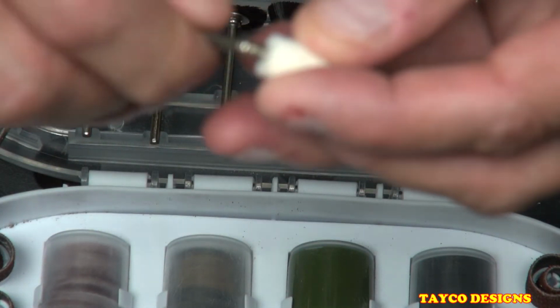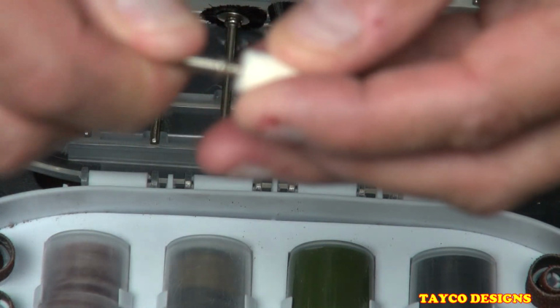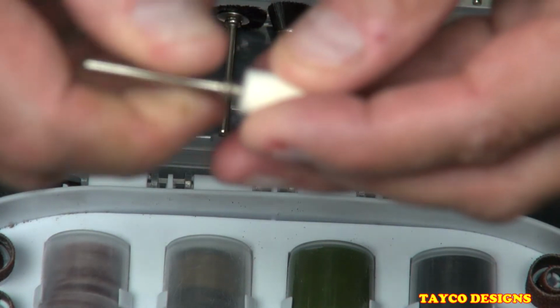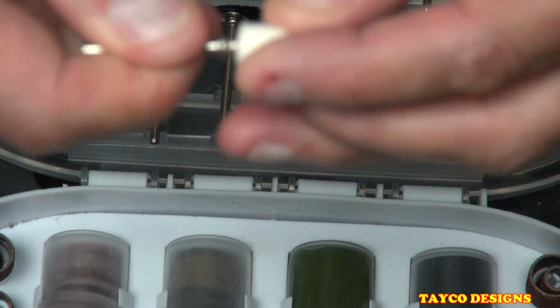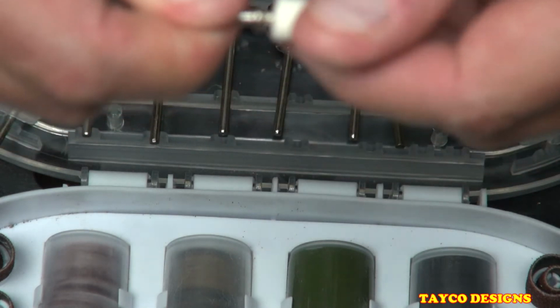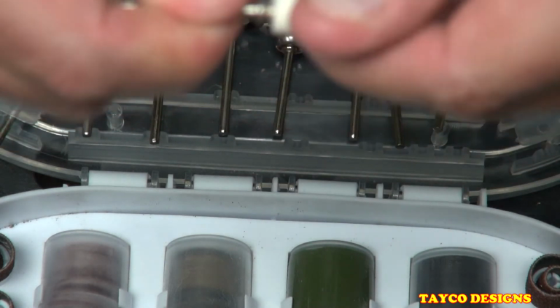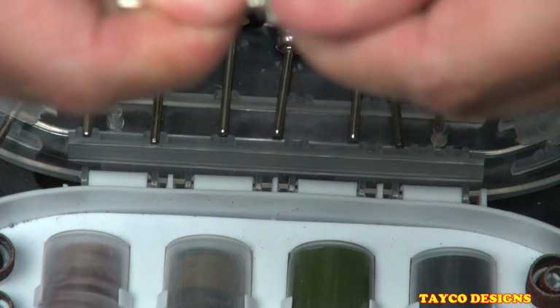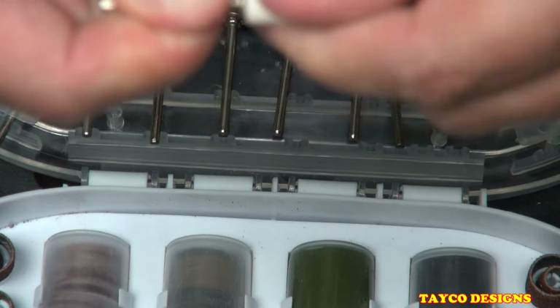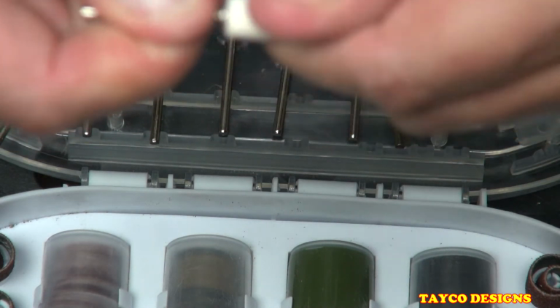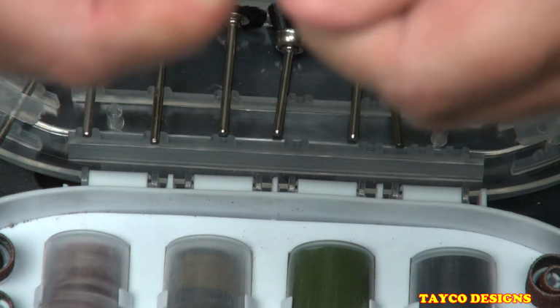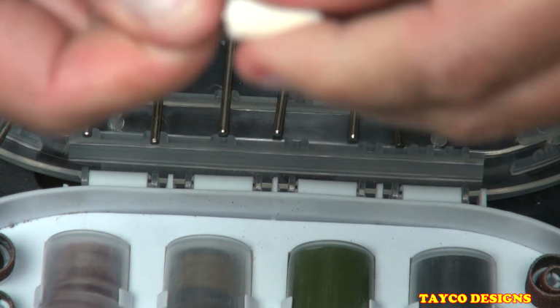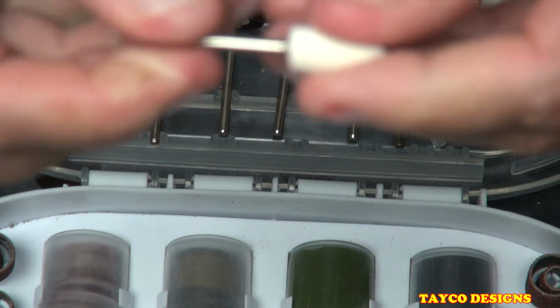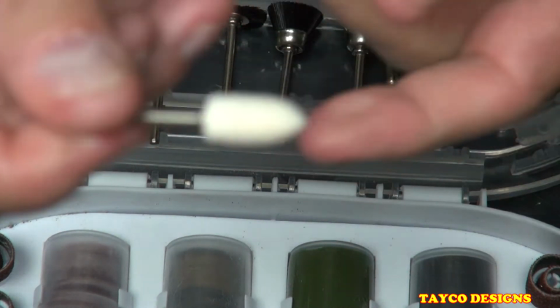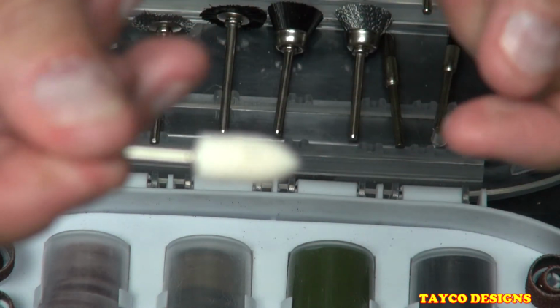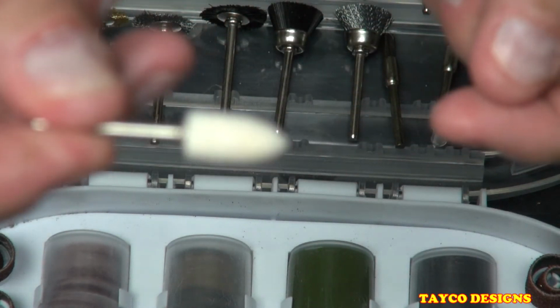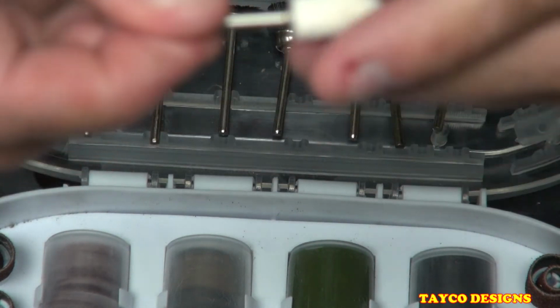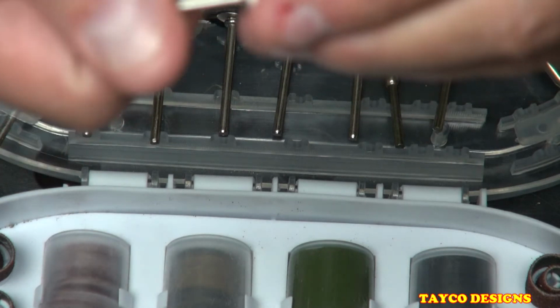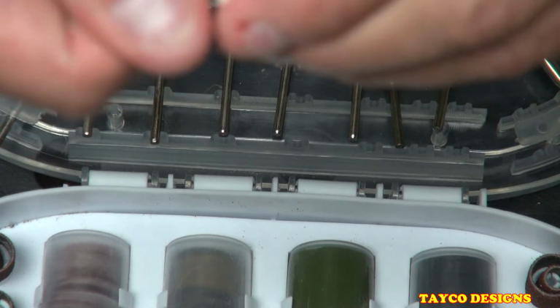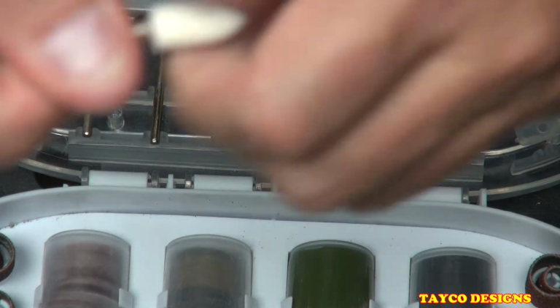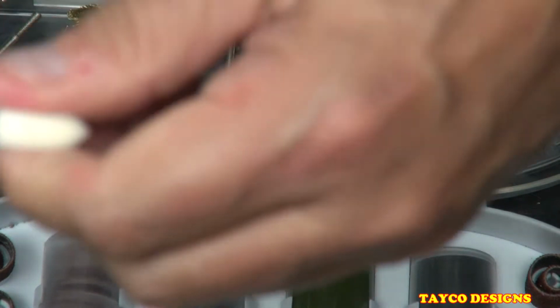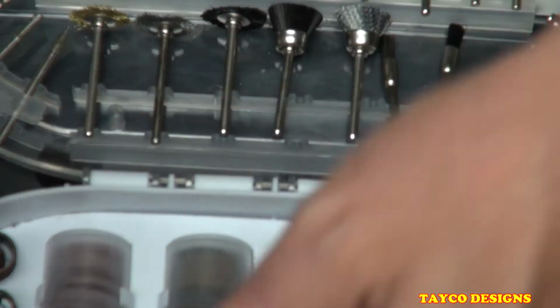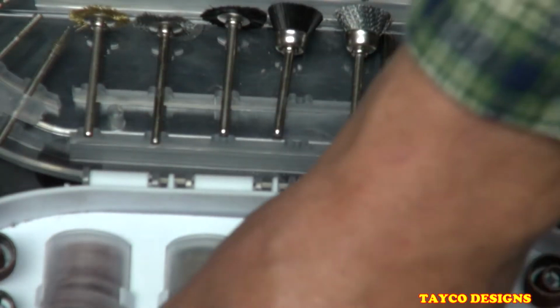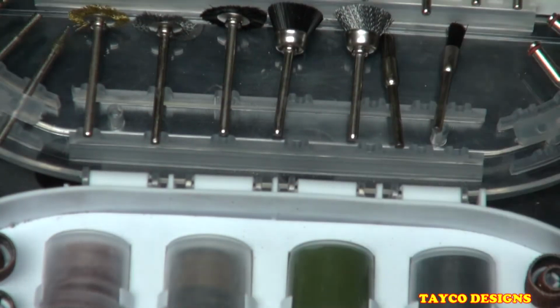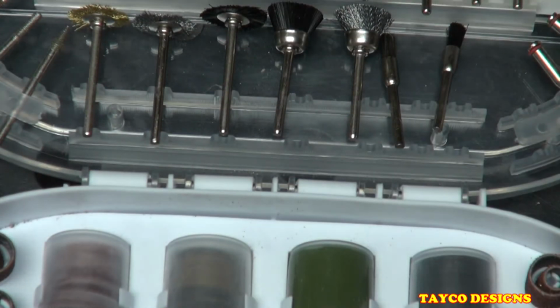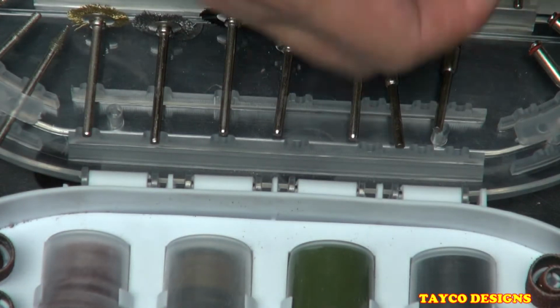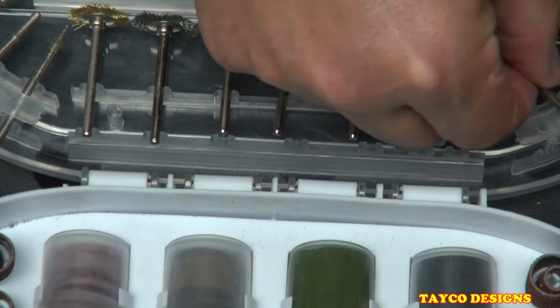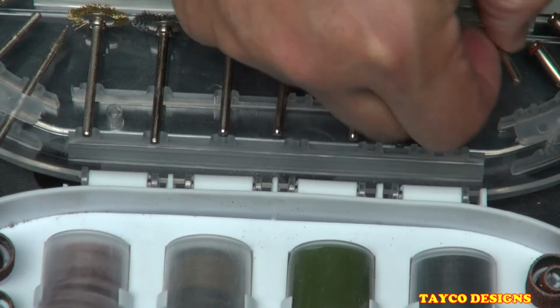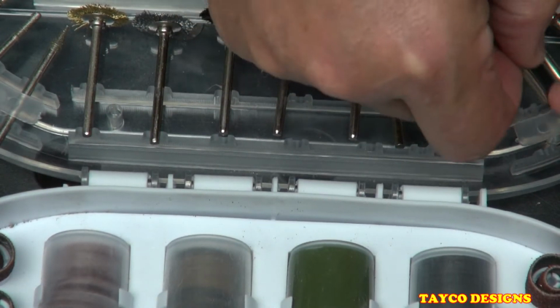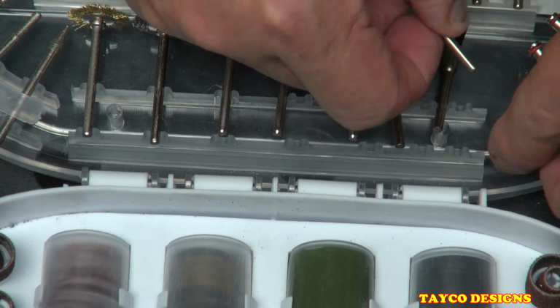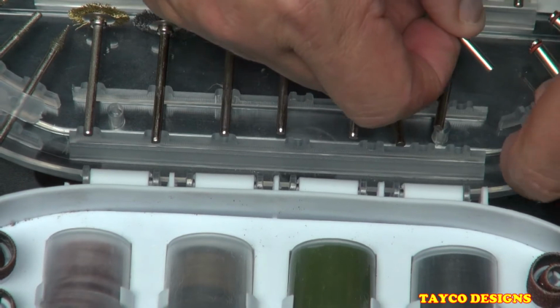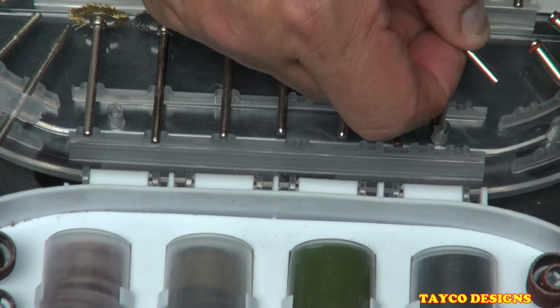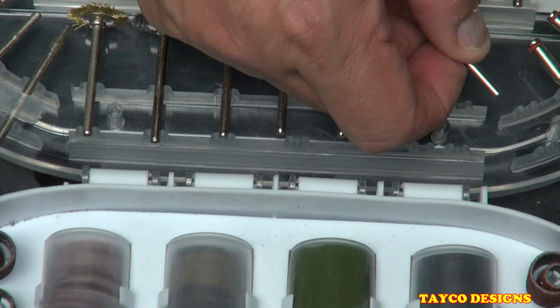We have the screw mandrel which holds the polishing bits — such as this bullet-shaped polishing pad. I'll show you: it screws into the end of there and holds the bullet-shaped polishing pad.